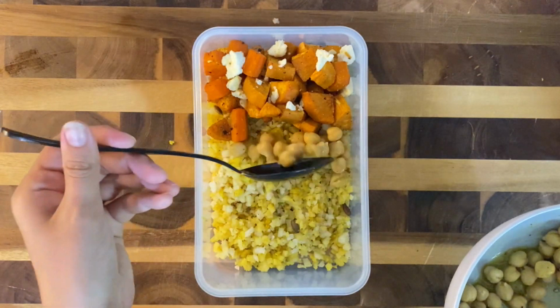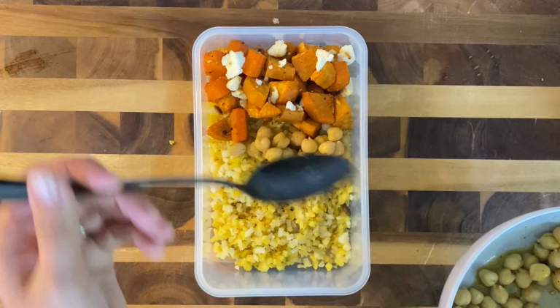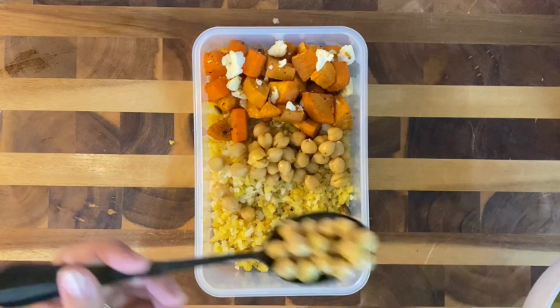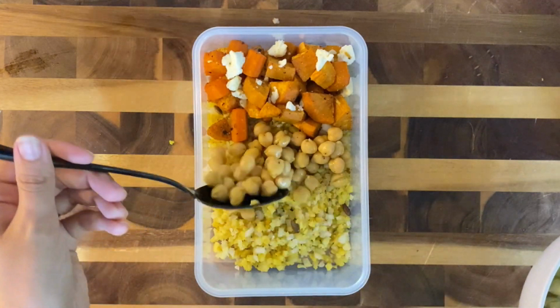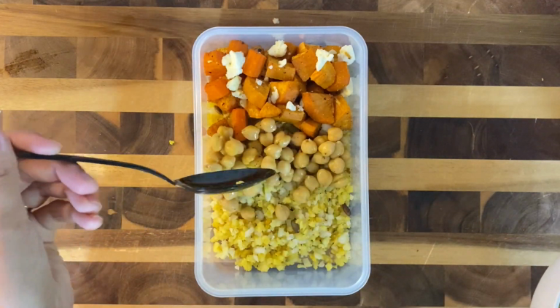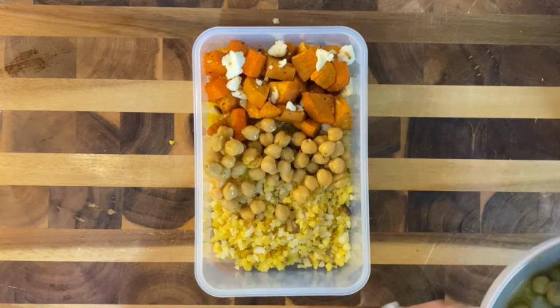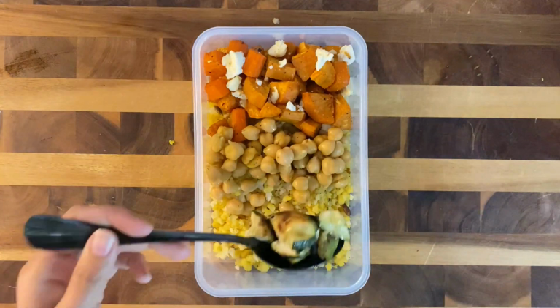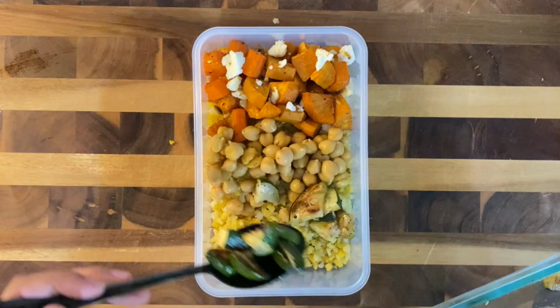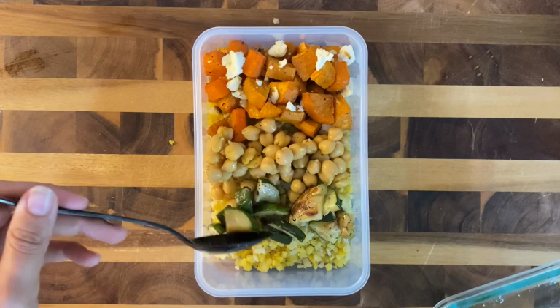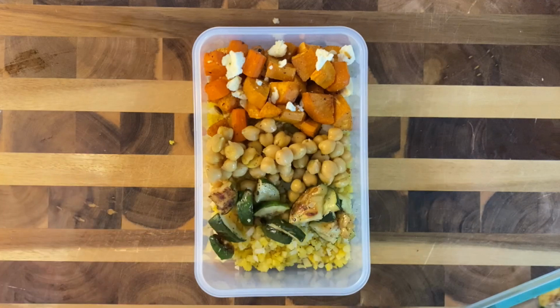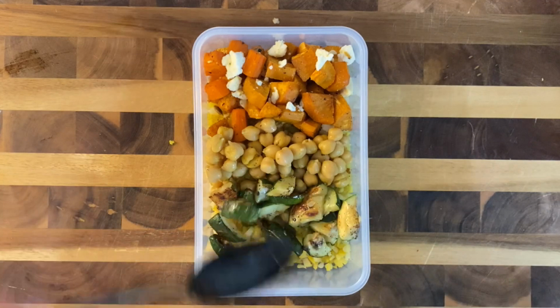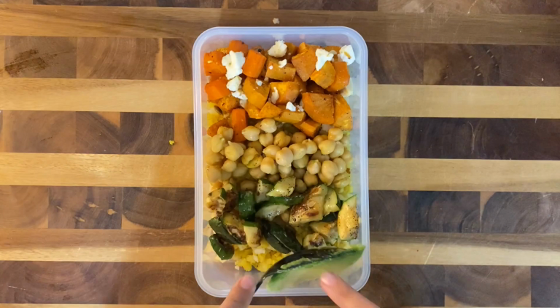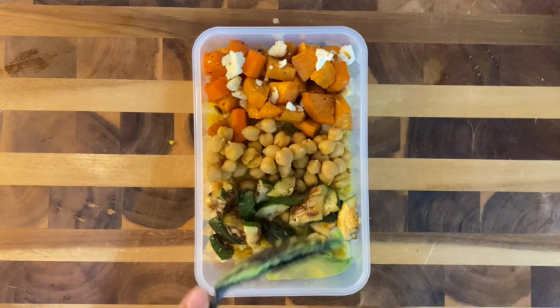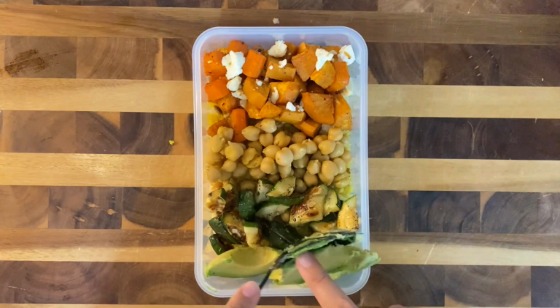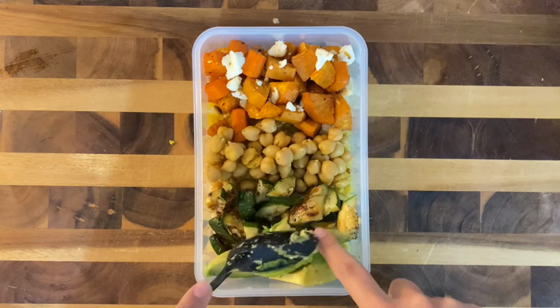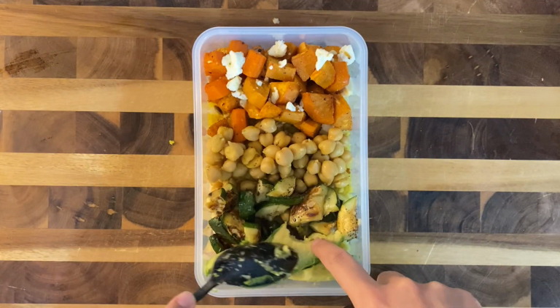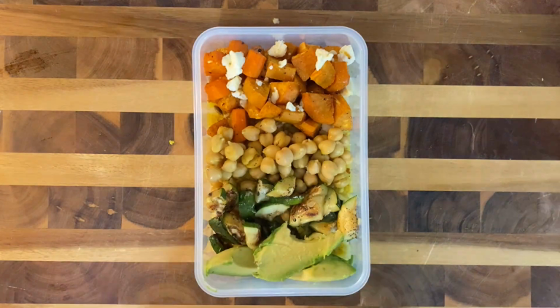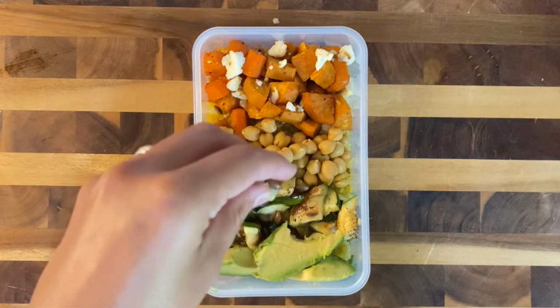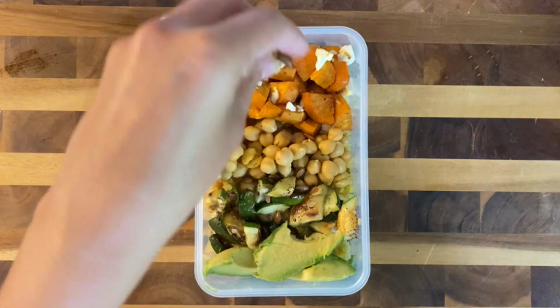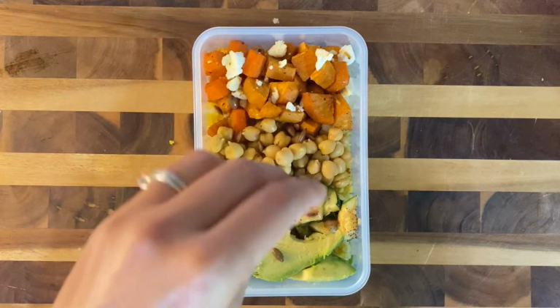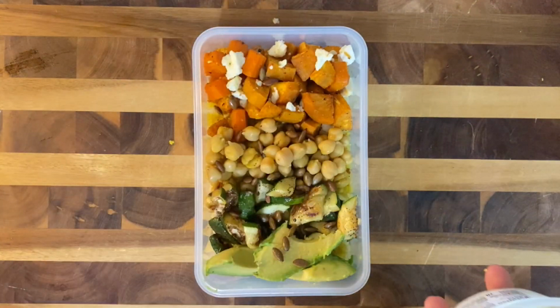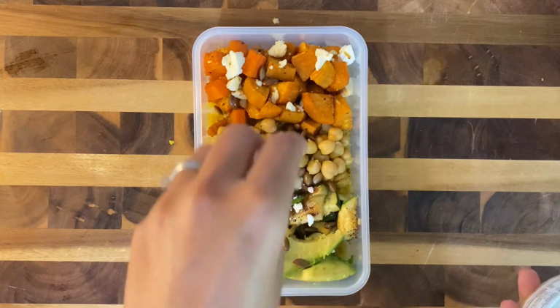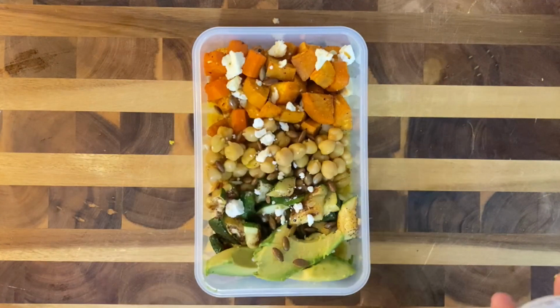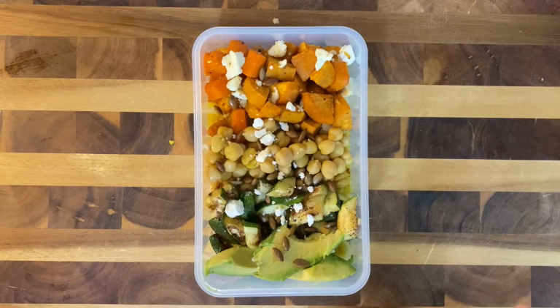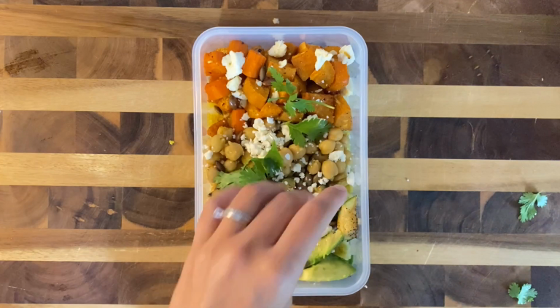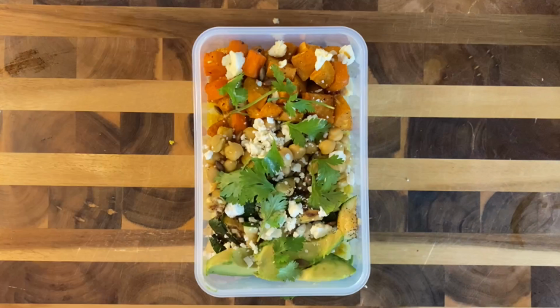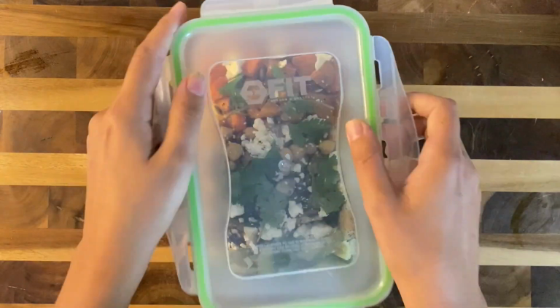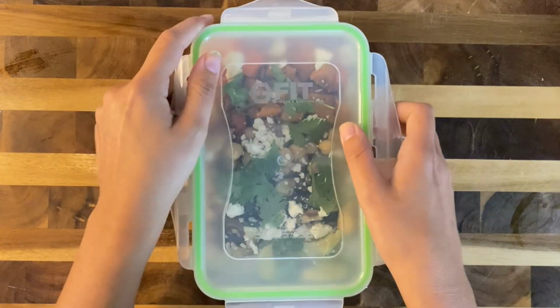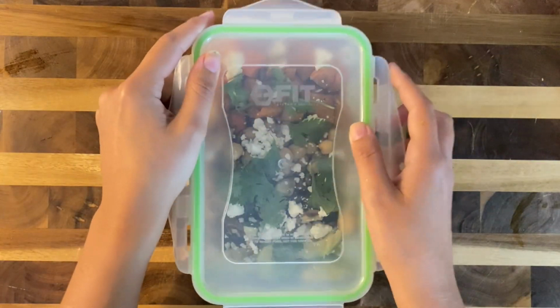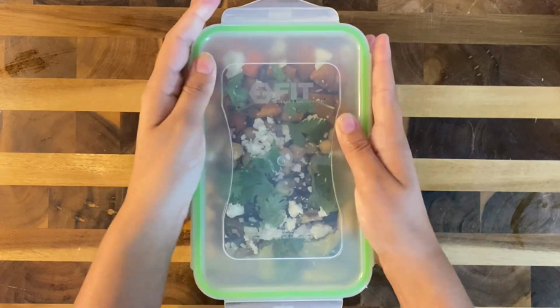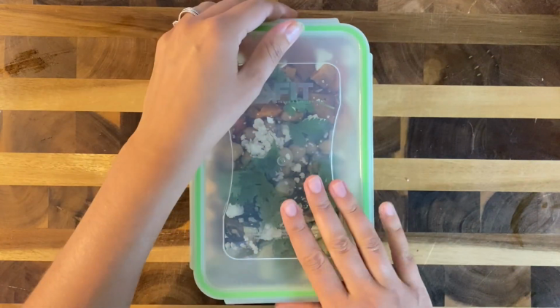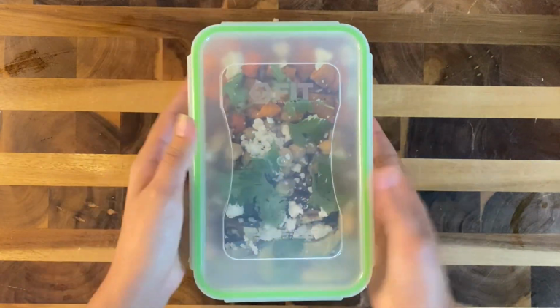I added in some roasted zucchini — zucchini season is my favorite — and then added in this gorgeous ripe avocado. To top it off, I added feta cheese, roasted pumpkin seeds, and a bit of cilantro.